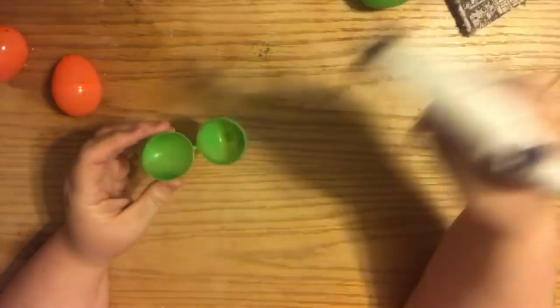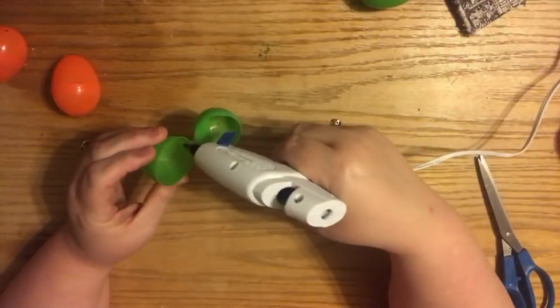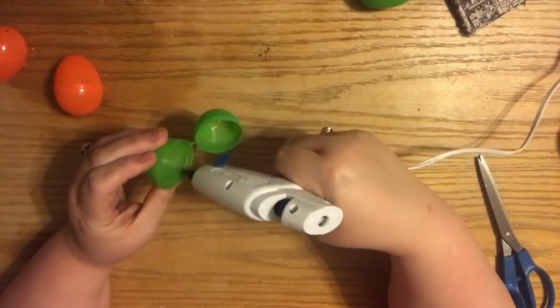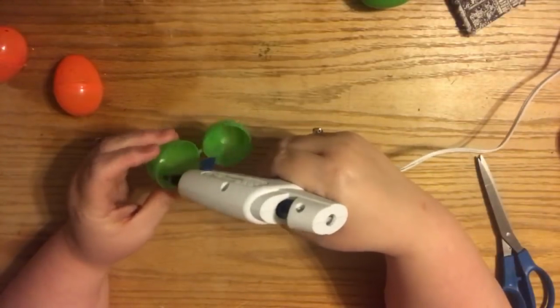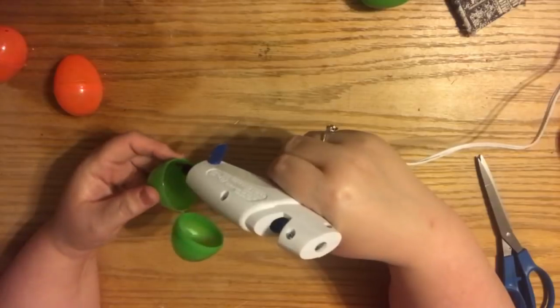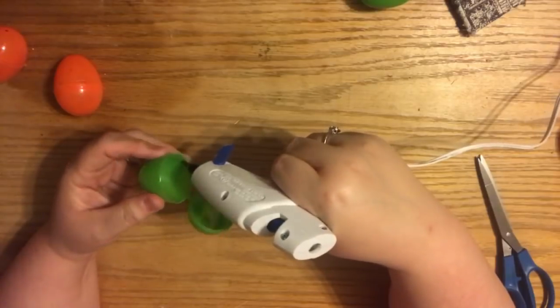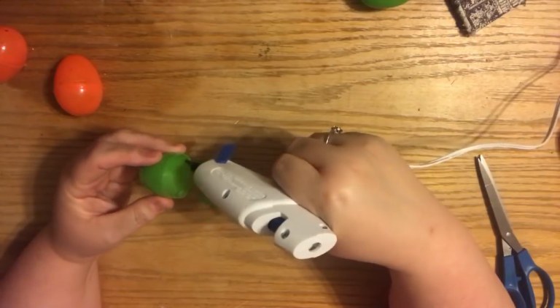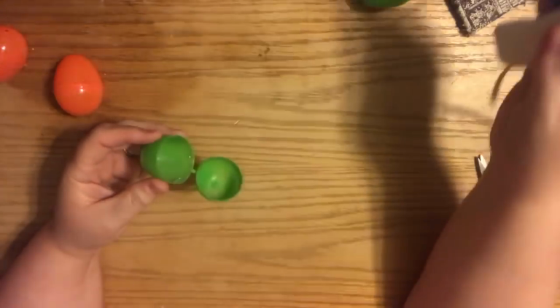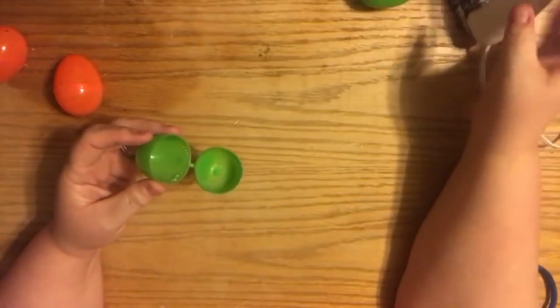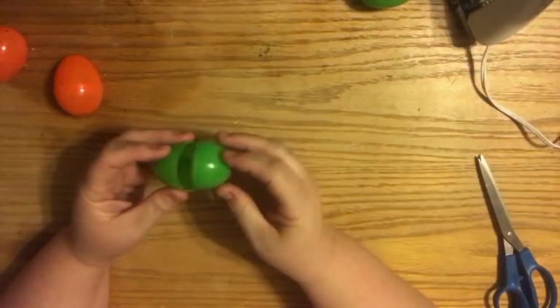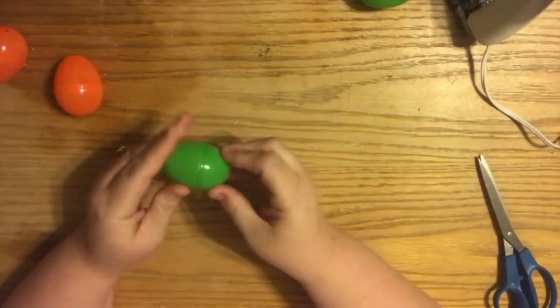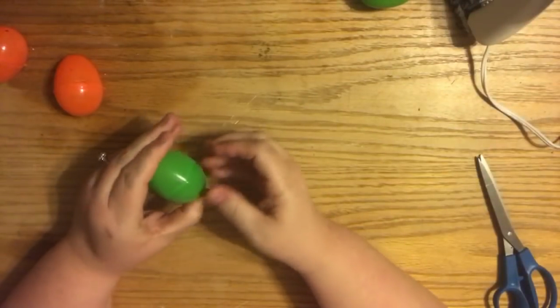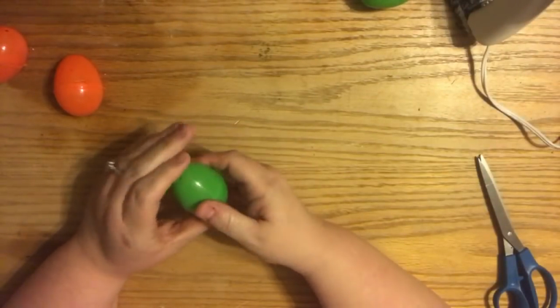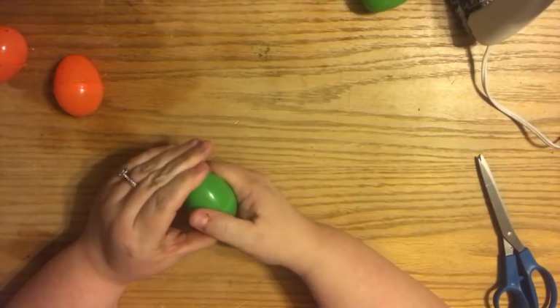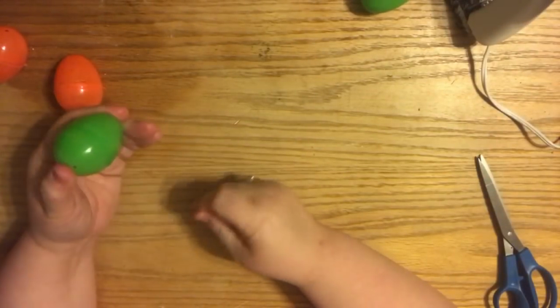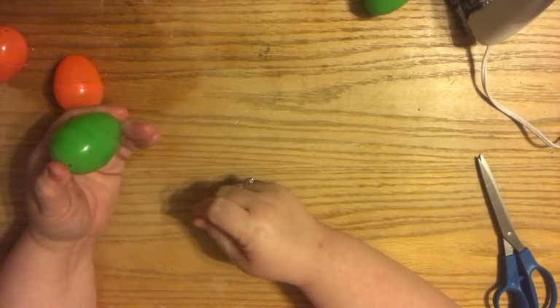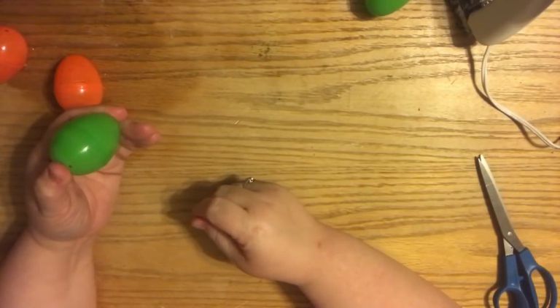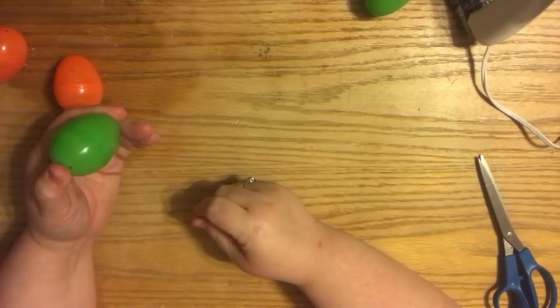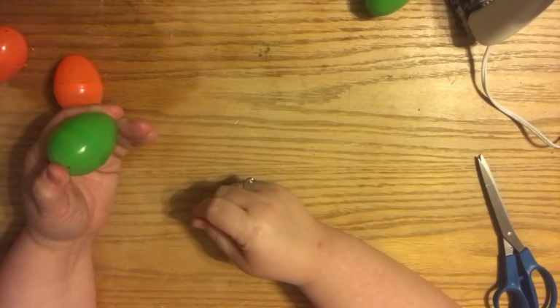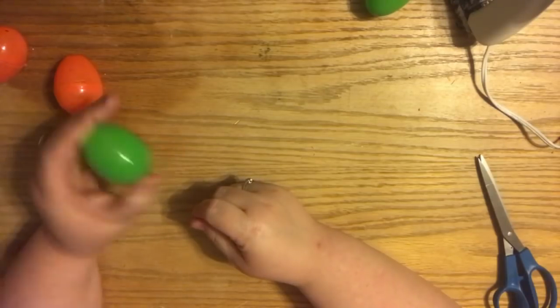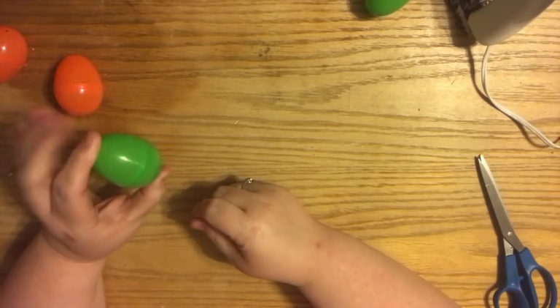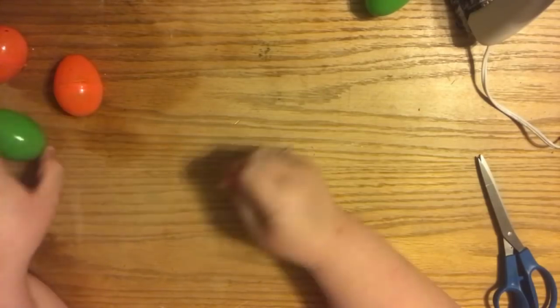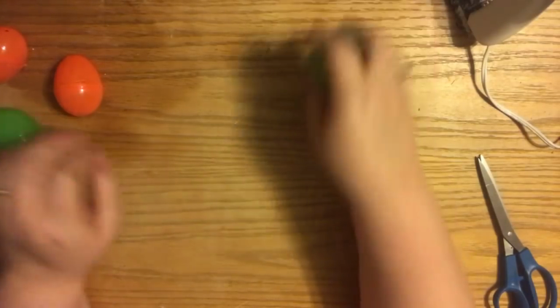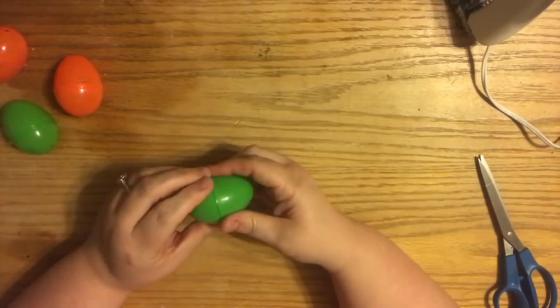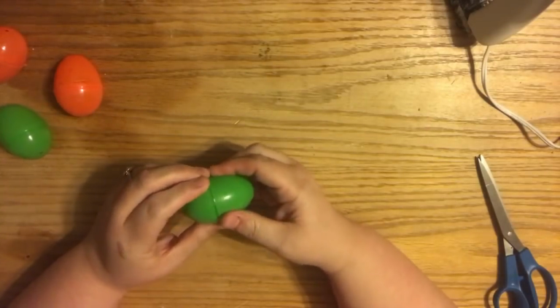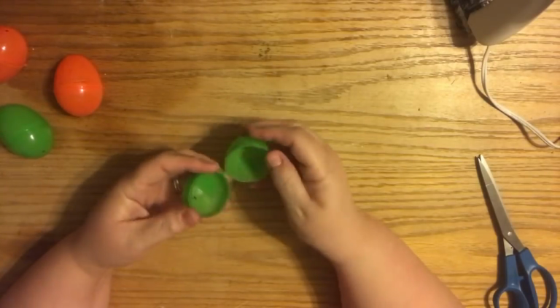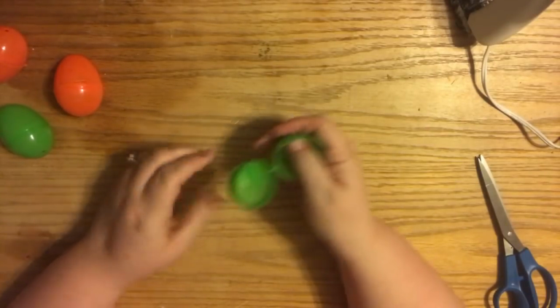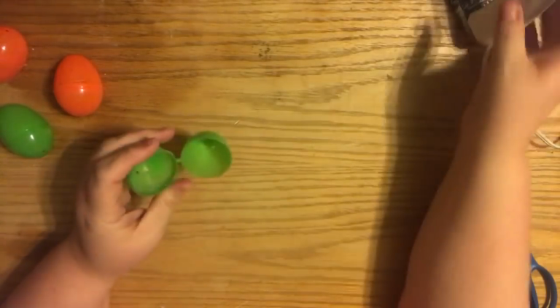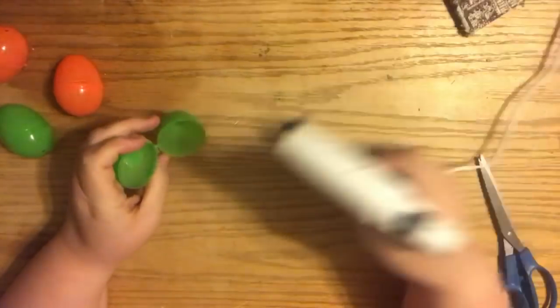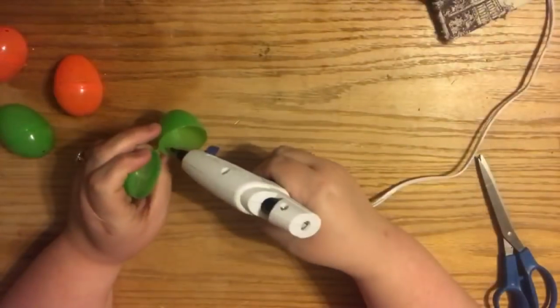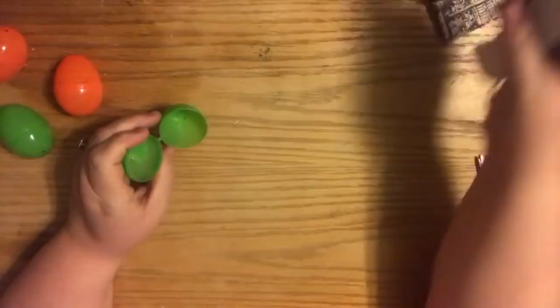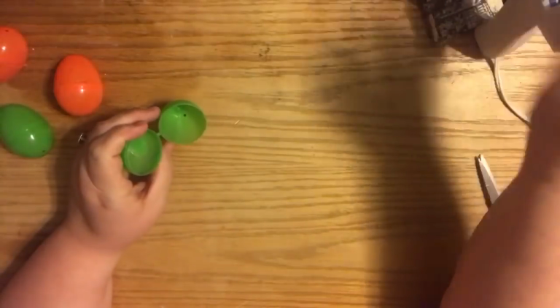I'm just using hot glue - regular standard hot glue, not Gorilla Glue or anything special - and it seemed to hold pretty well. Because it's so high temp and the plastic is so cheap, it kind of almost melts the plastic together, which is really great.